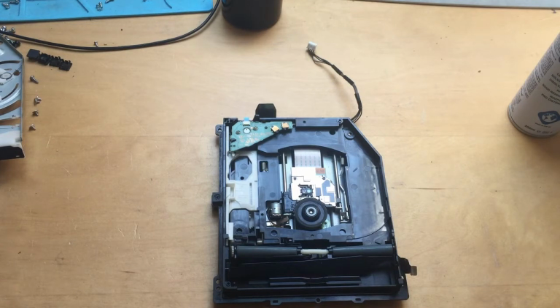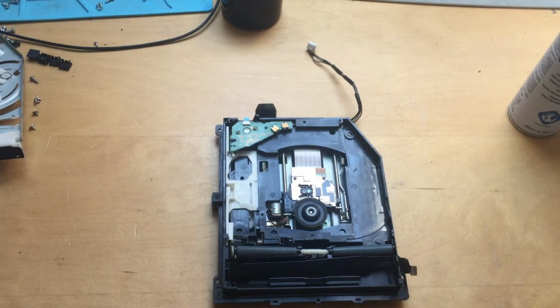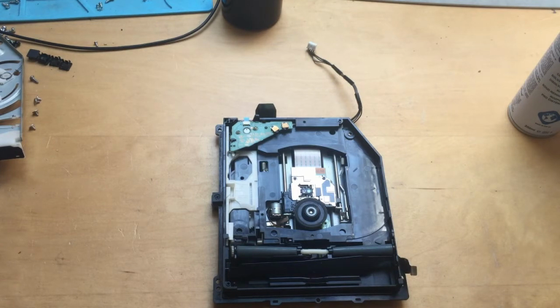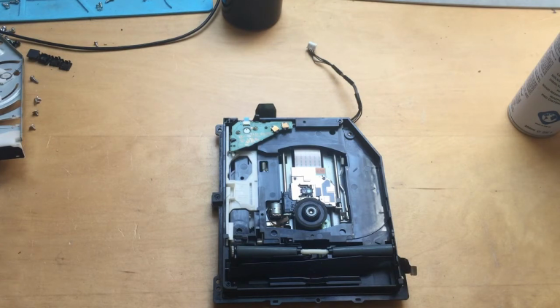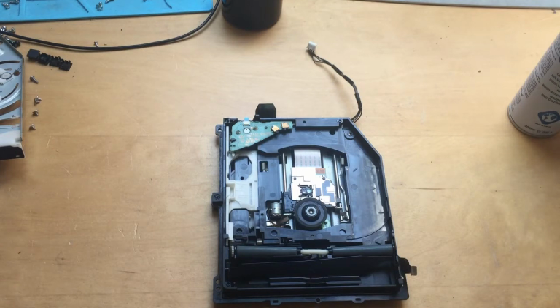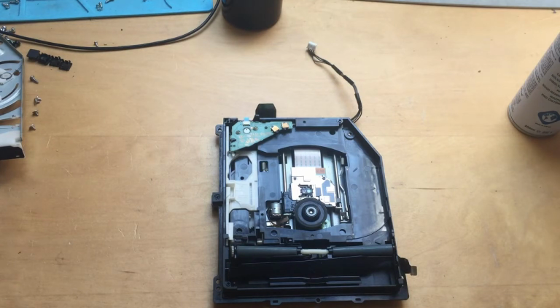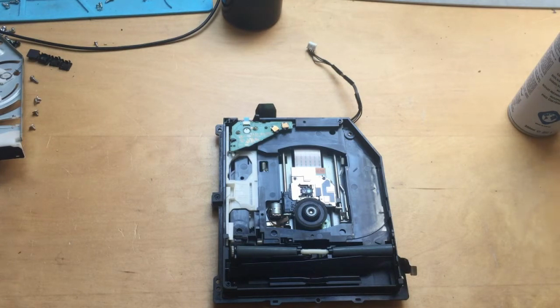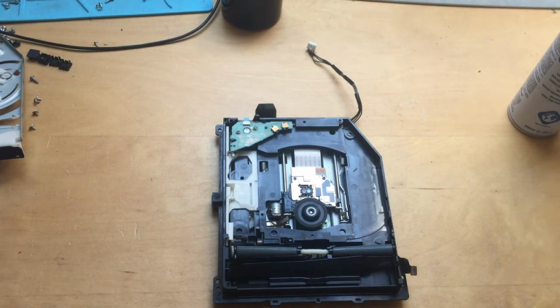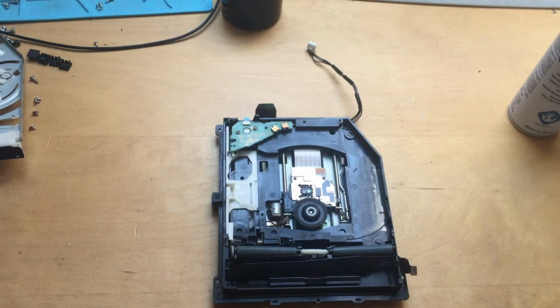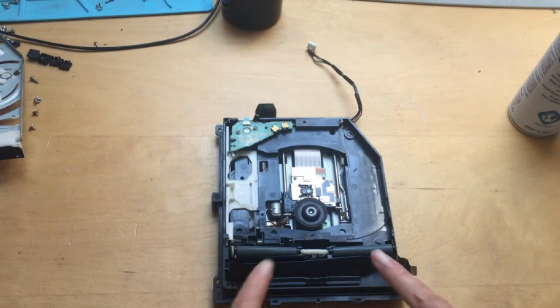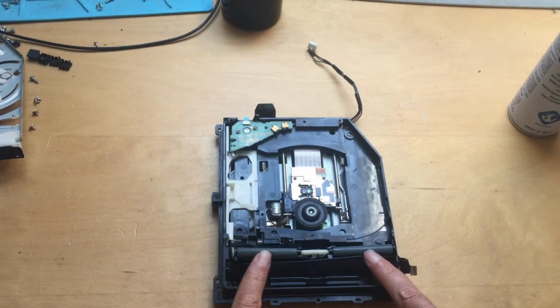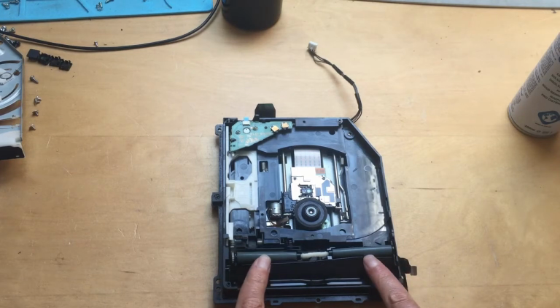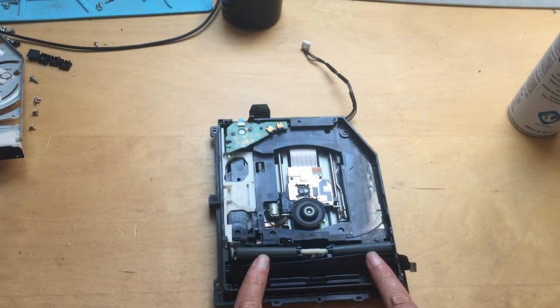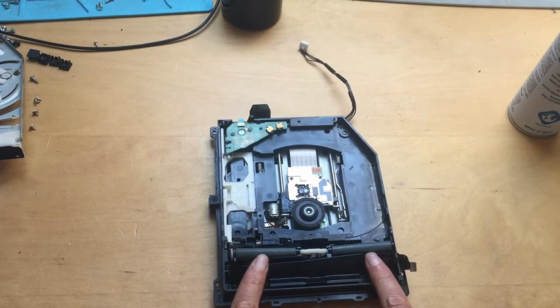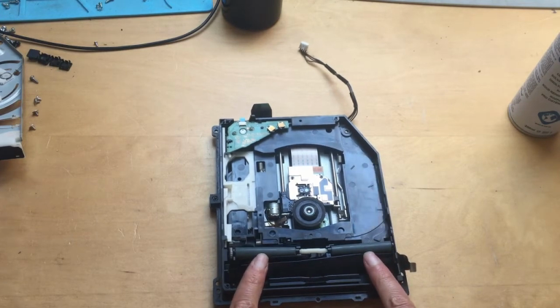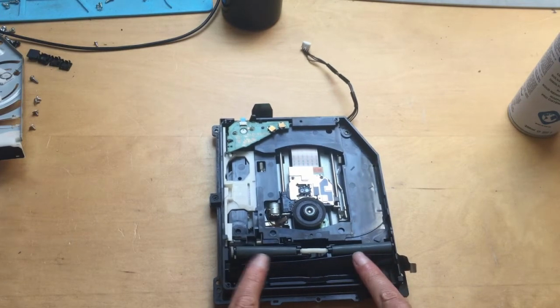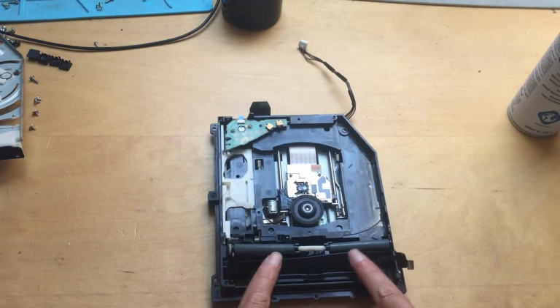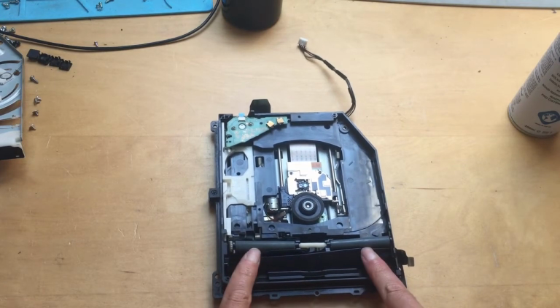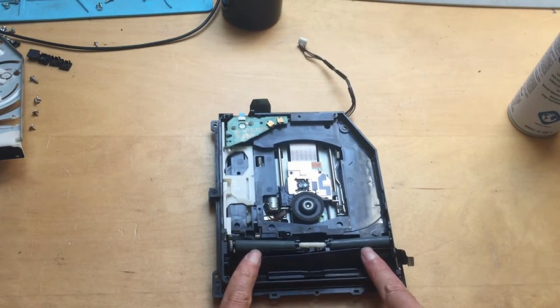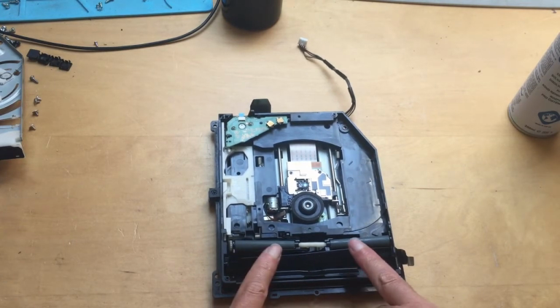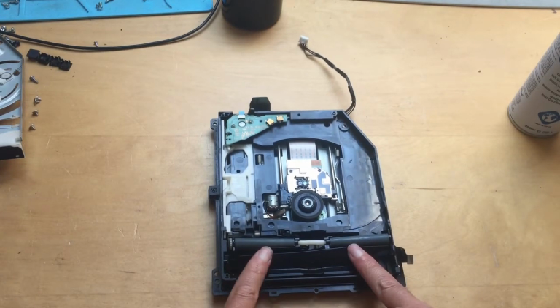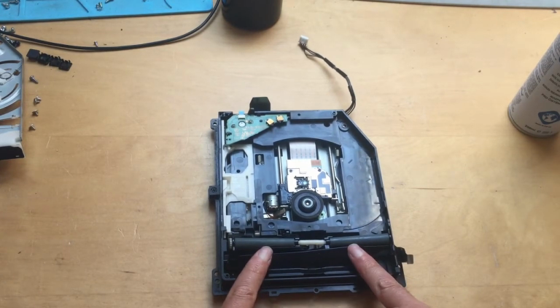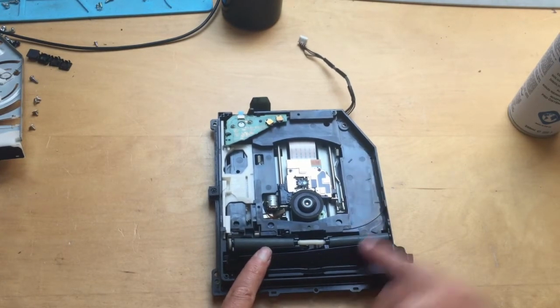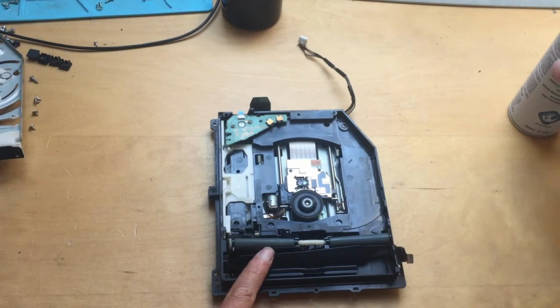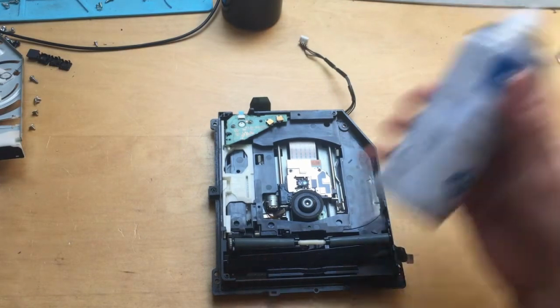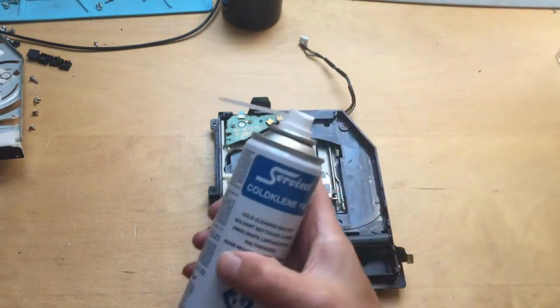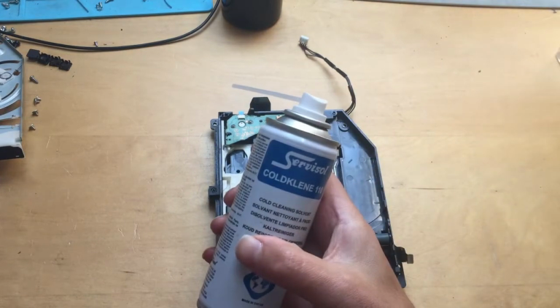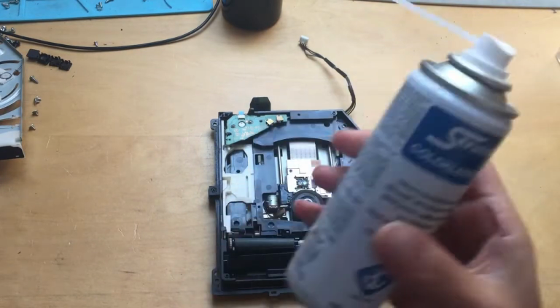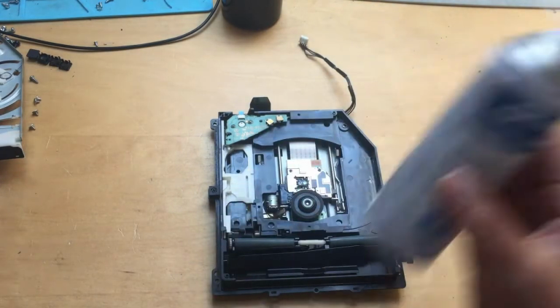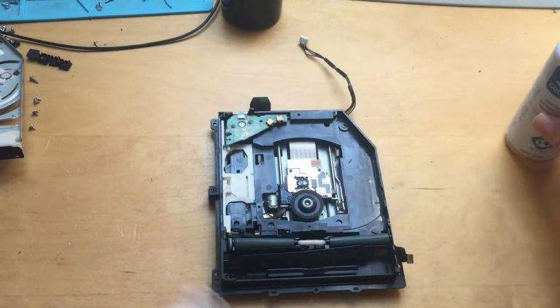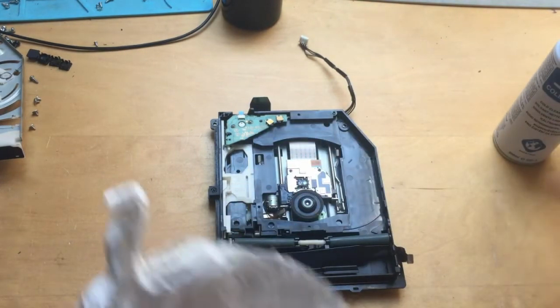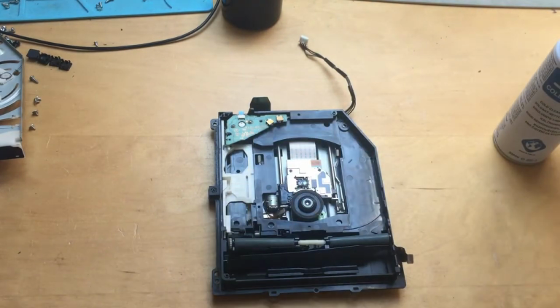This is how to fix that issue — it always fixes this problem. The reason you get this problem is because these two rollers here get absolutely caked in crap. You need to take them out and clean them with your cold clean spray and some kitchen towel.